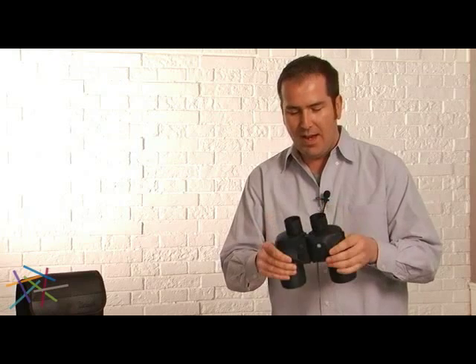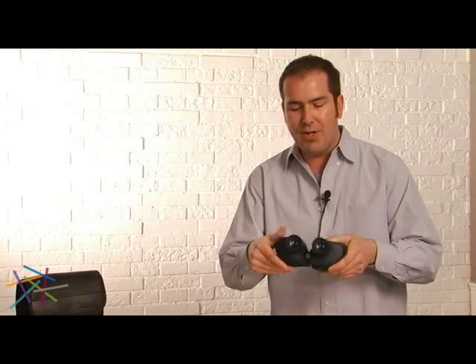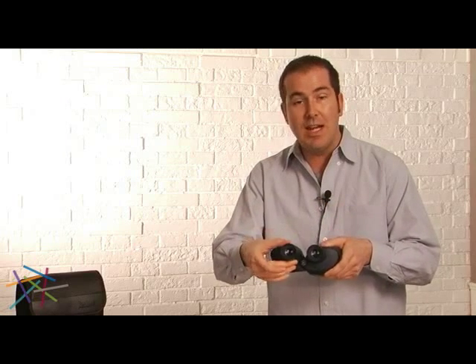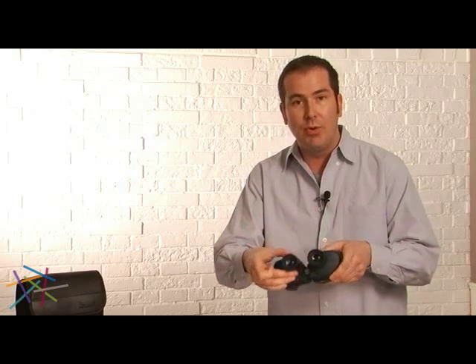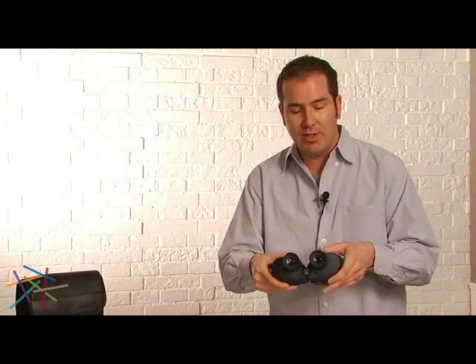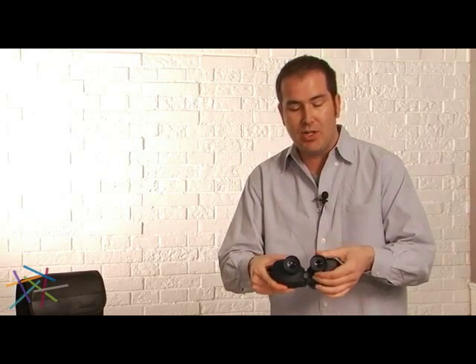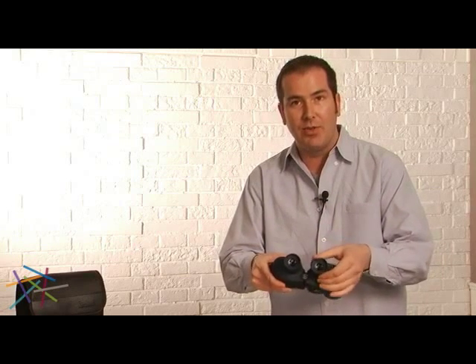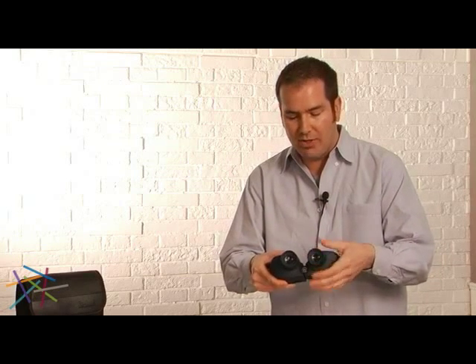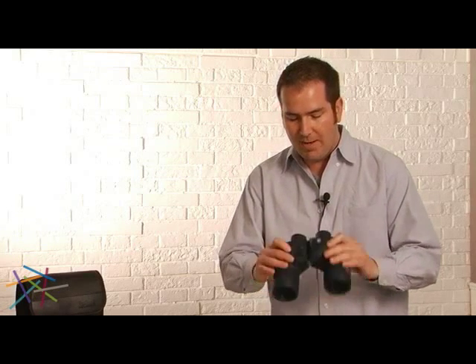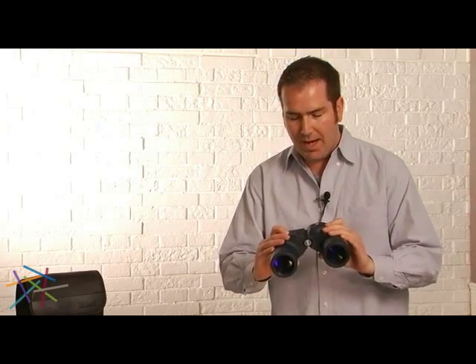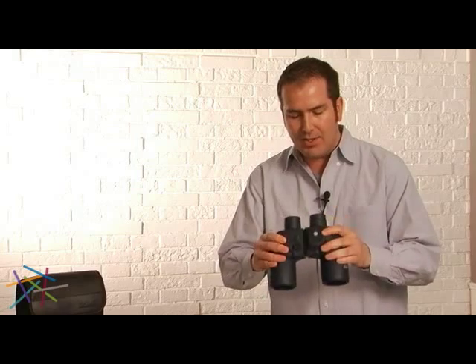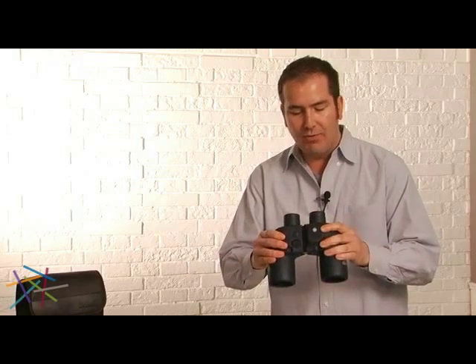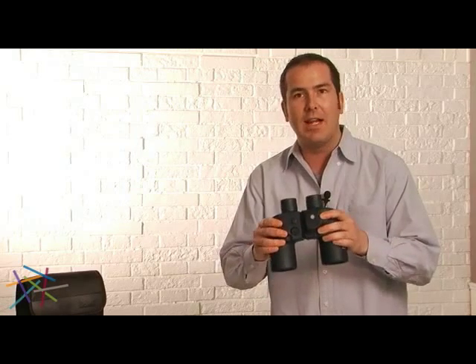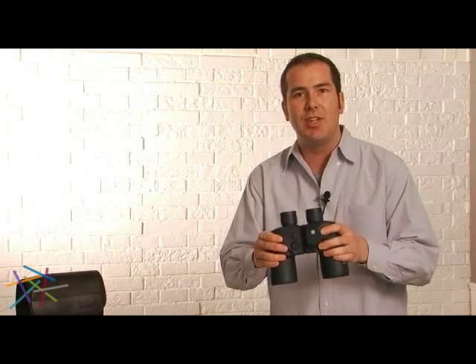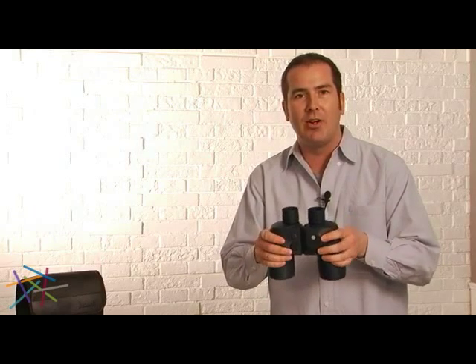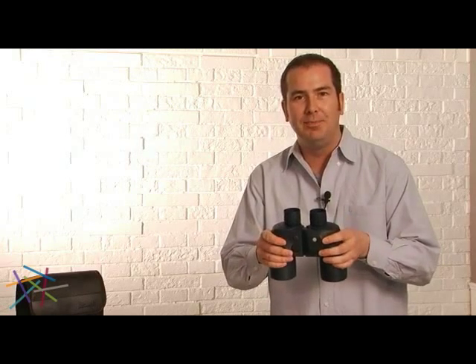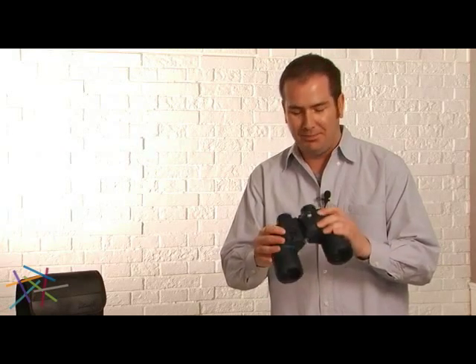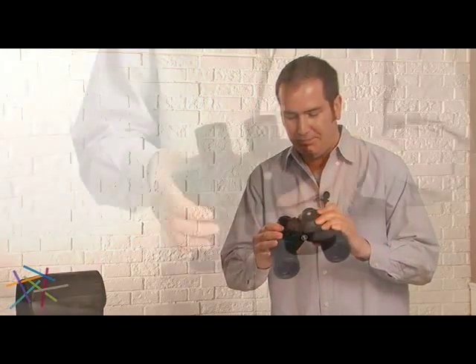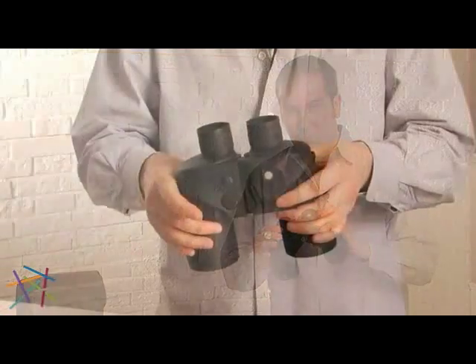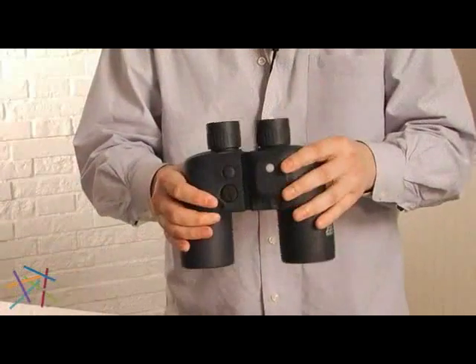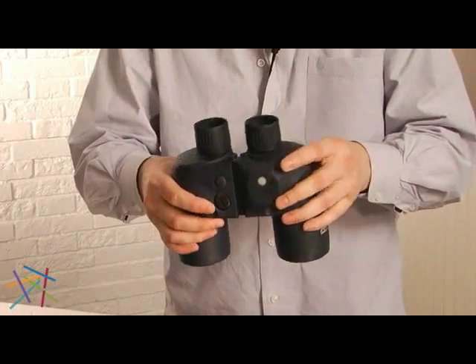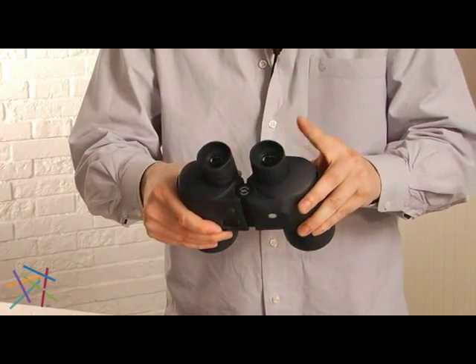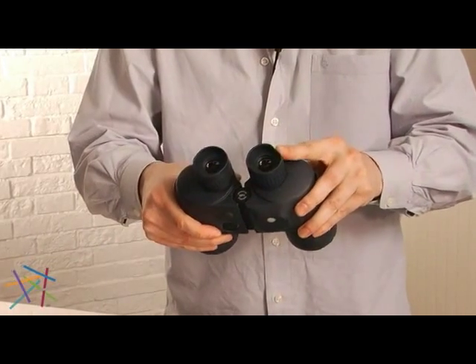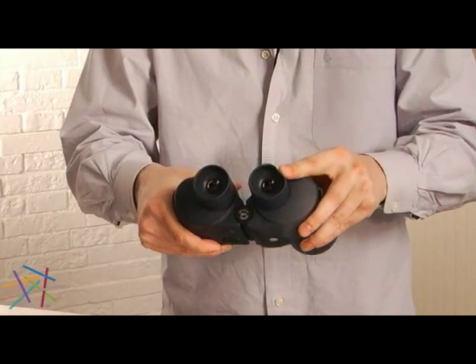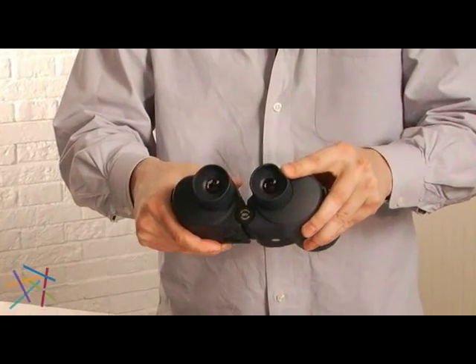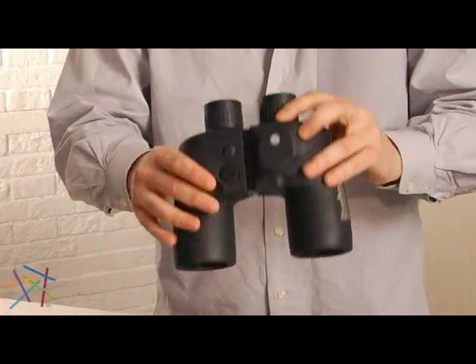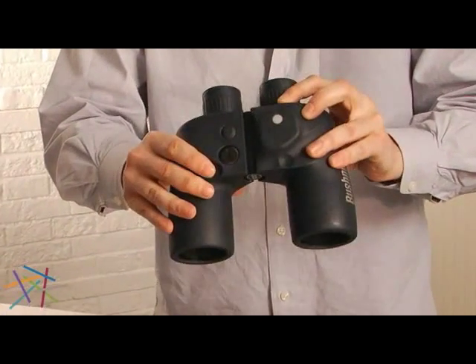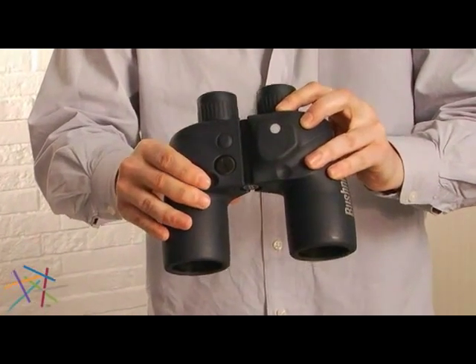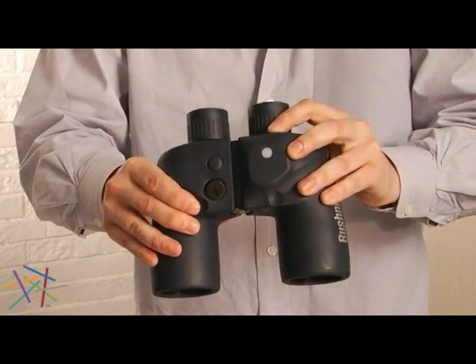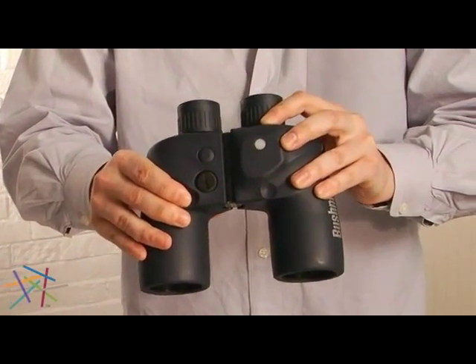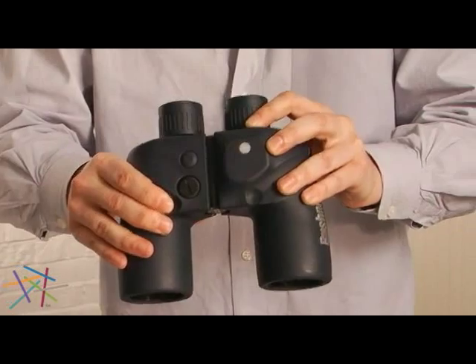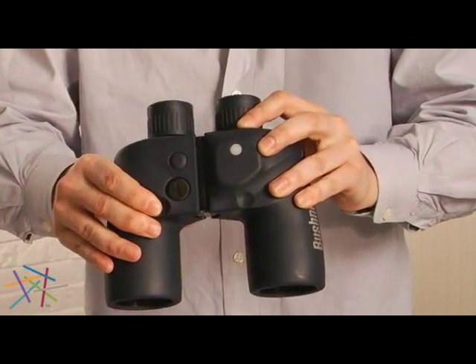It features an individual focus so each eye is focused individually. Inside you'll find a compass and reticle. The reticle will allow you to range objects and tell their approximate distances.